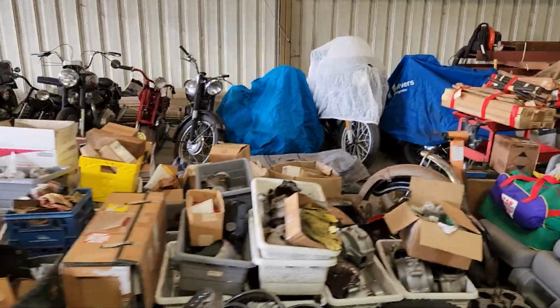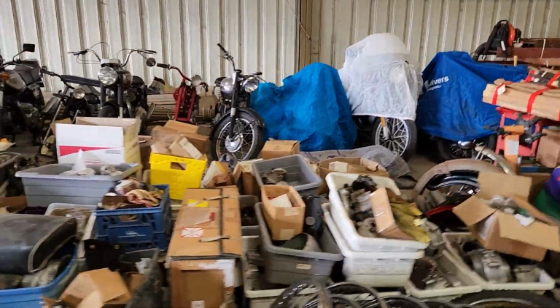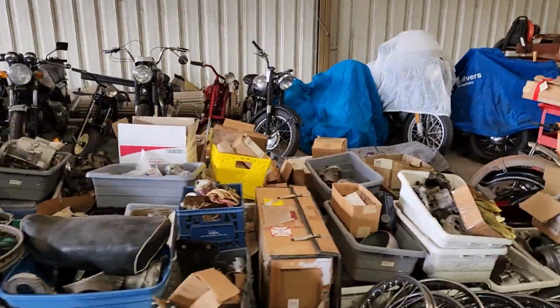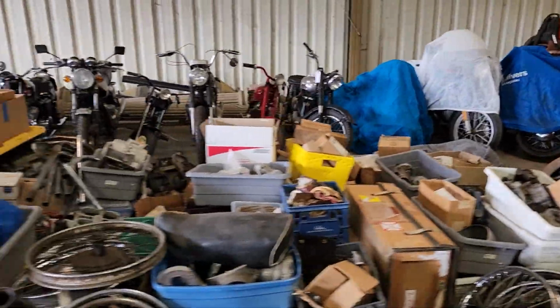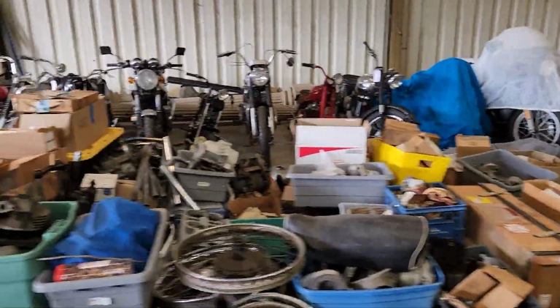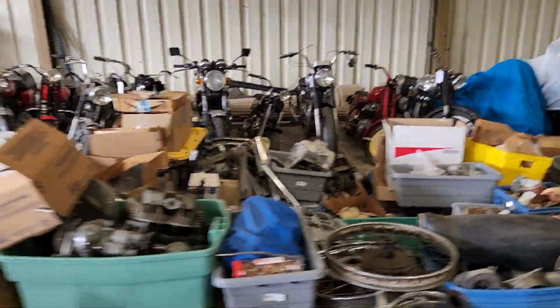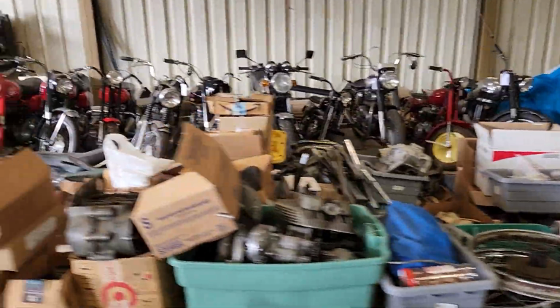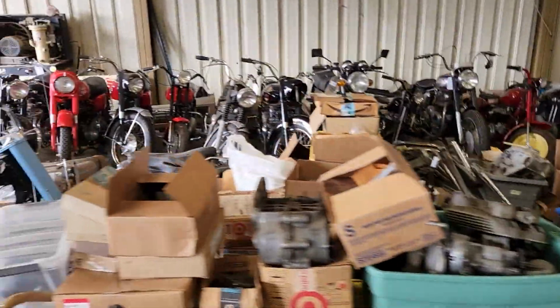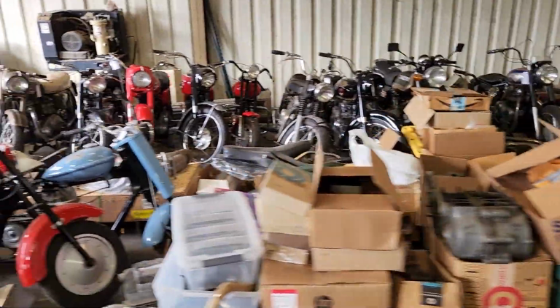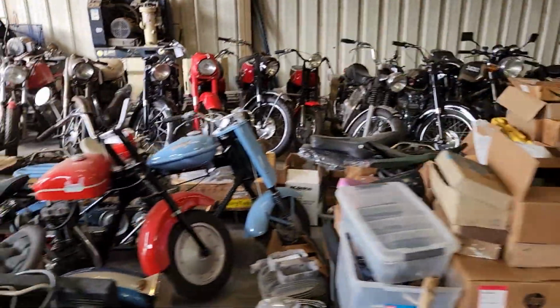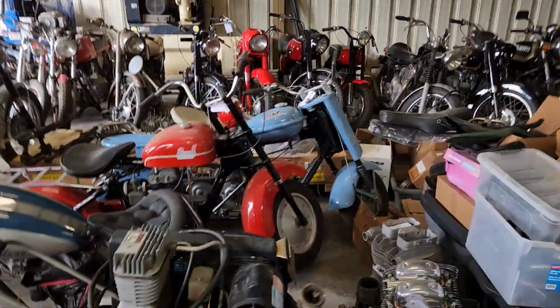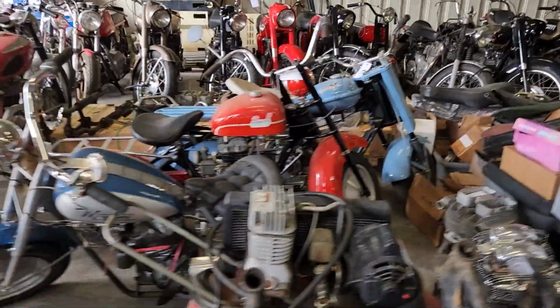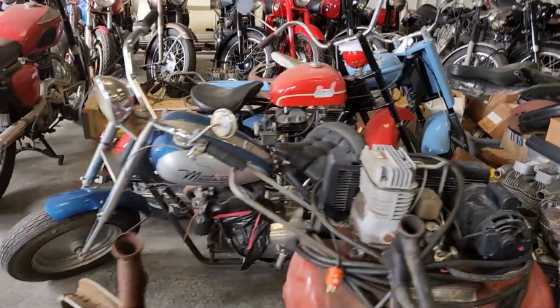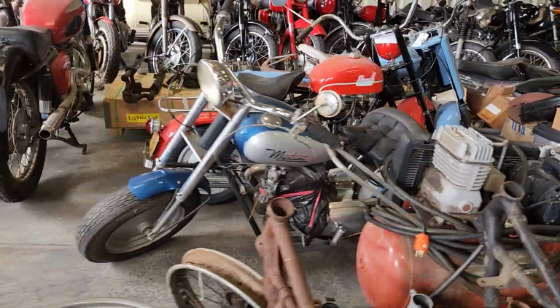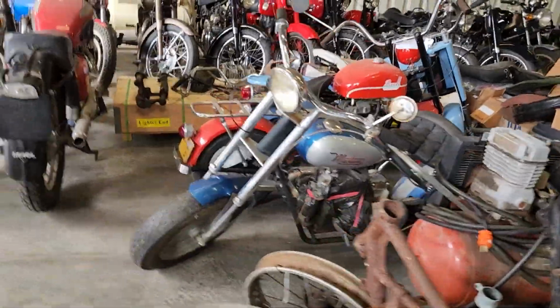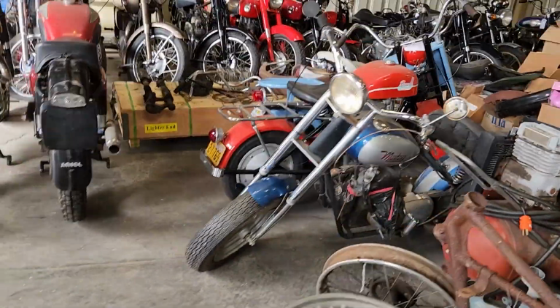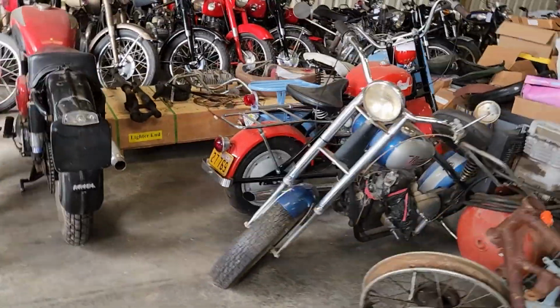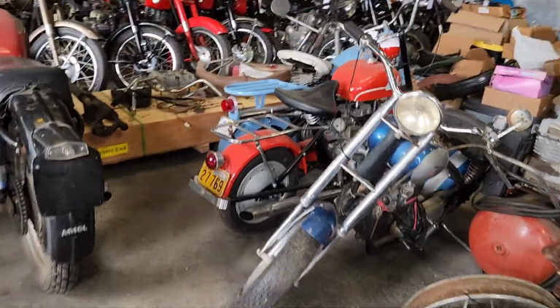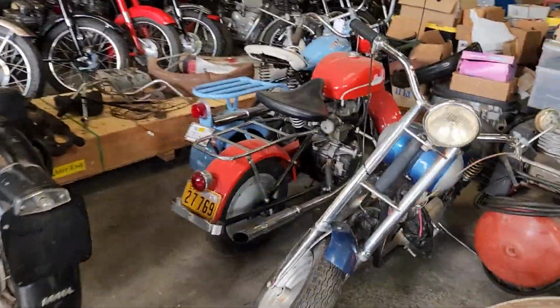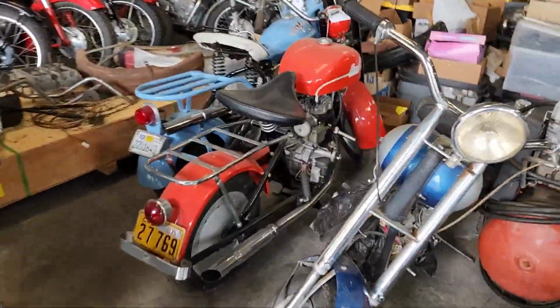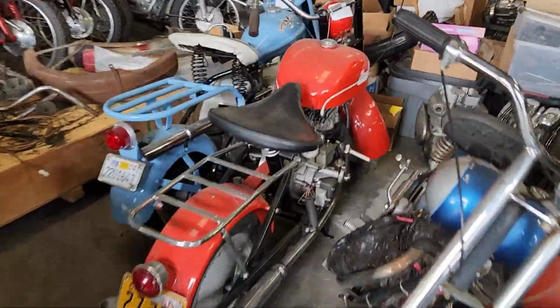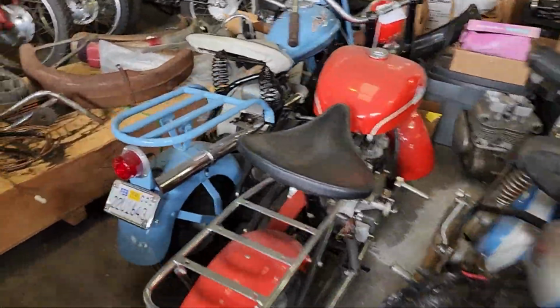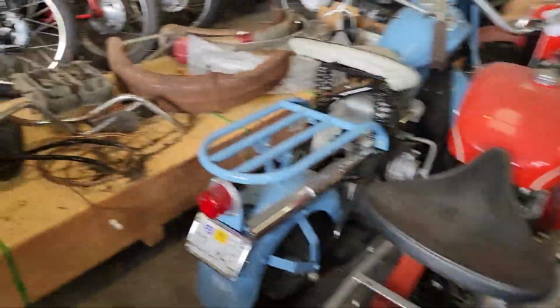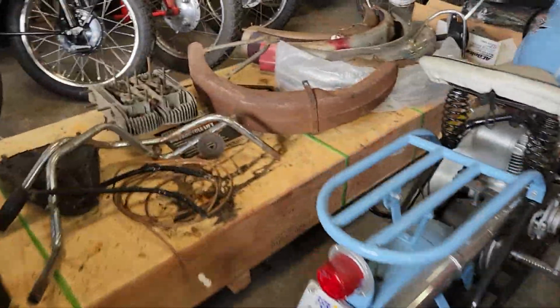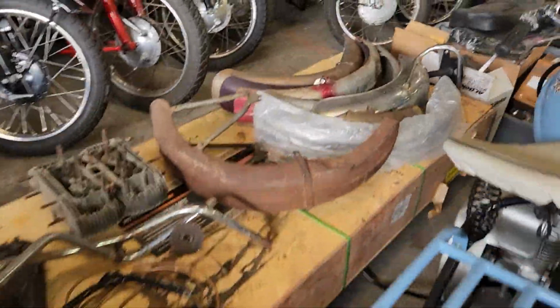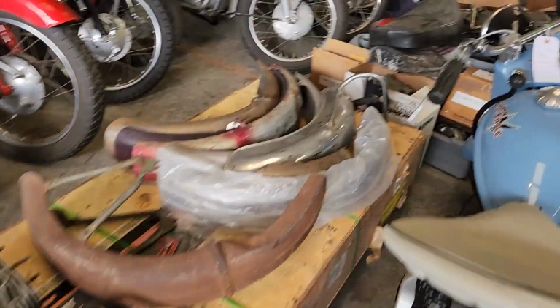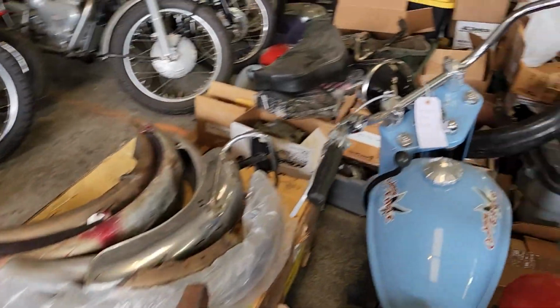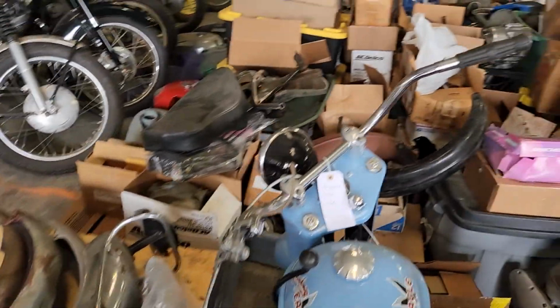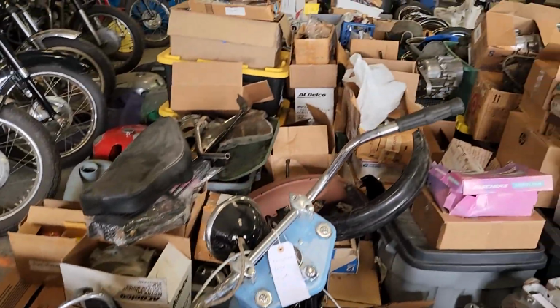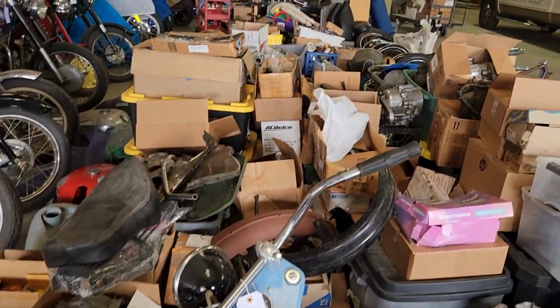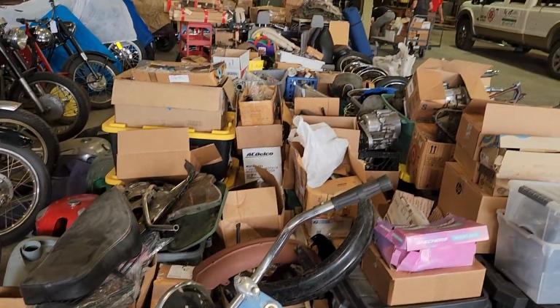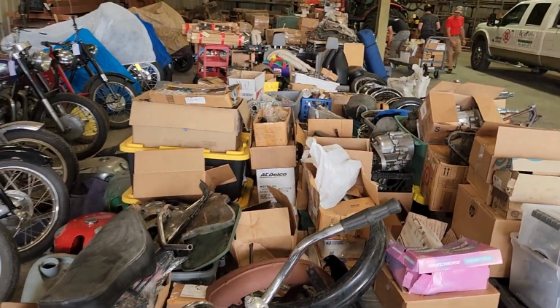We've got Ducatis, we've got Harley-Davidsons, more Ariels. Look at the scooters — we've got Mustang, Powell, Cushman. Check out all these scooters. All these parts, all the memorabilia — everything that you see here is selling at no reserve.